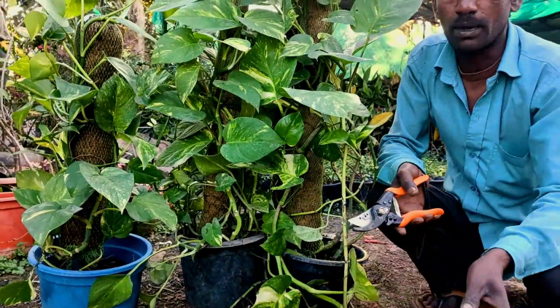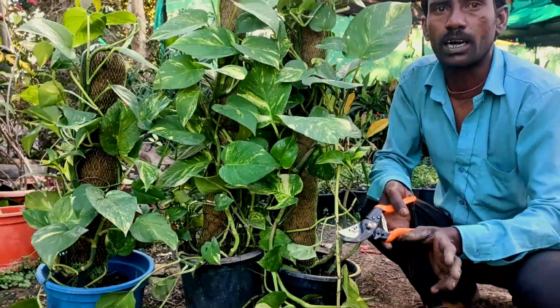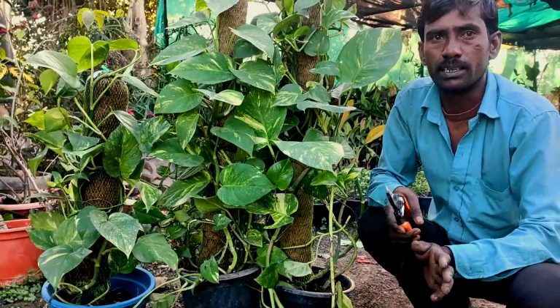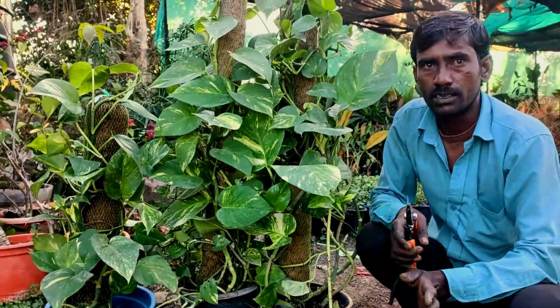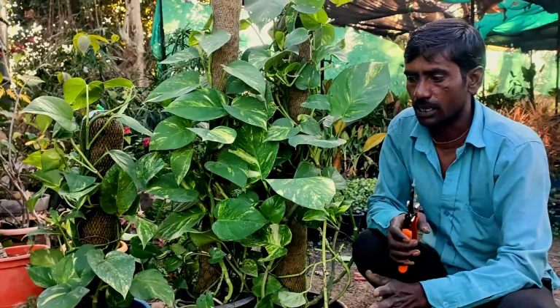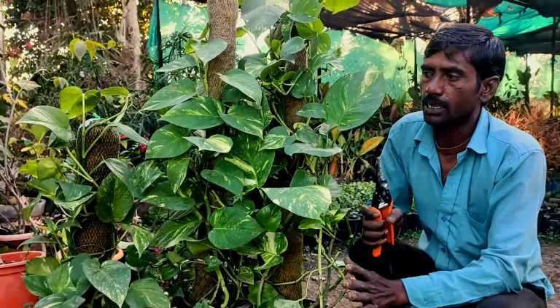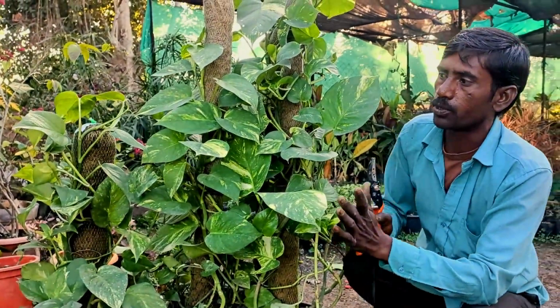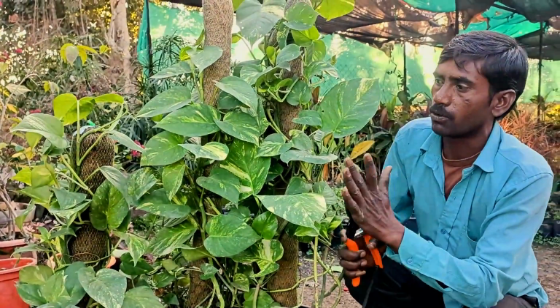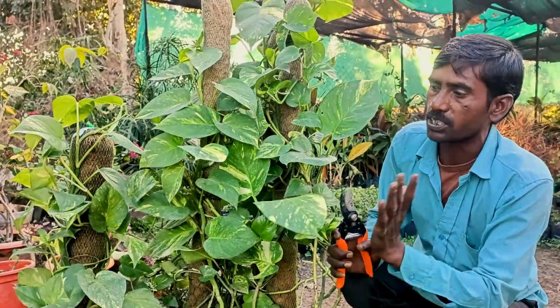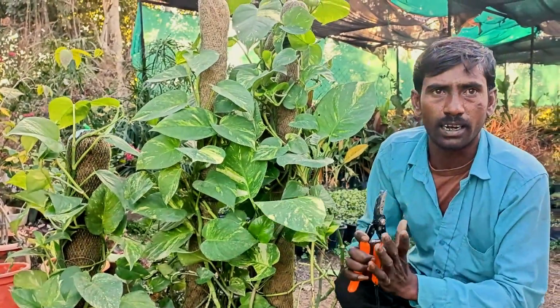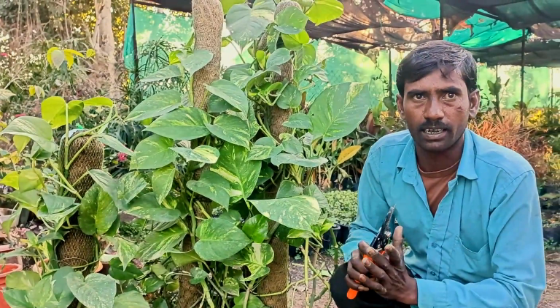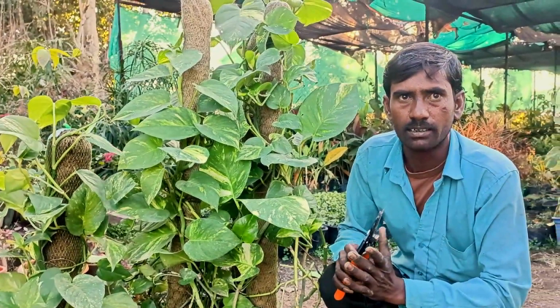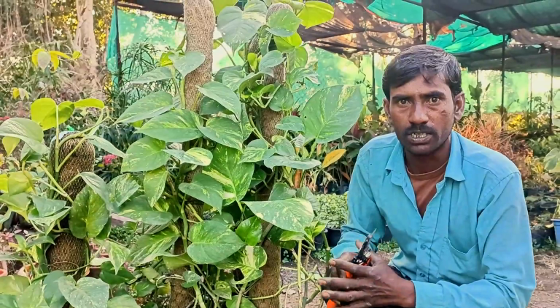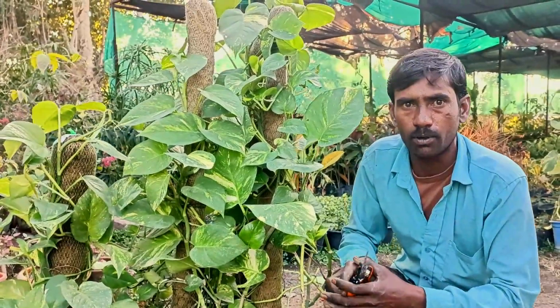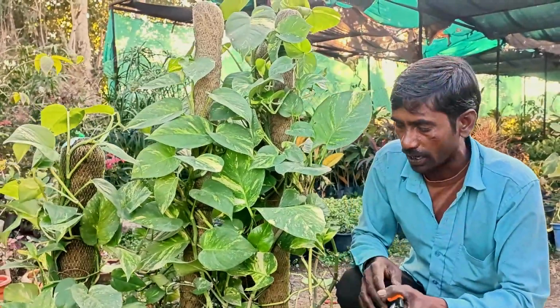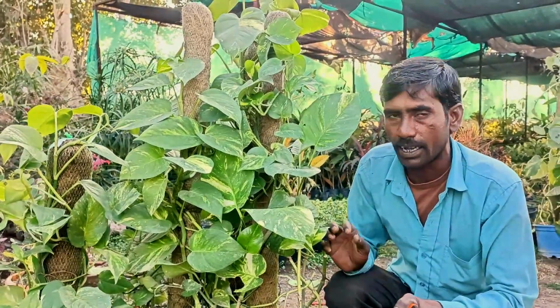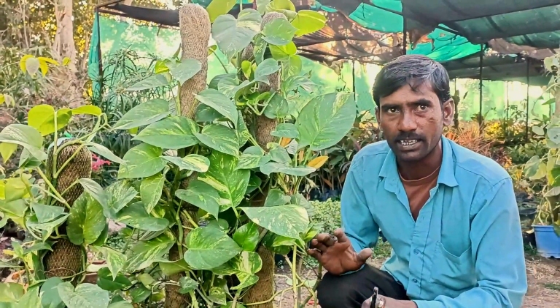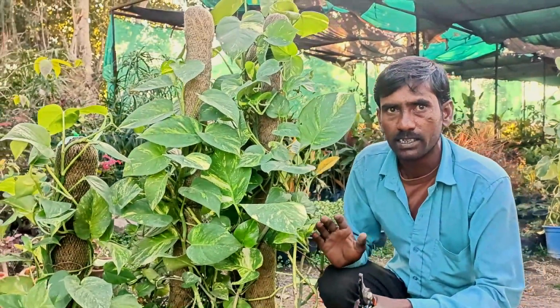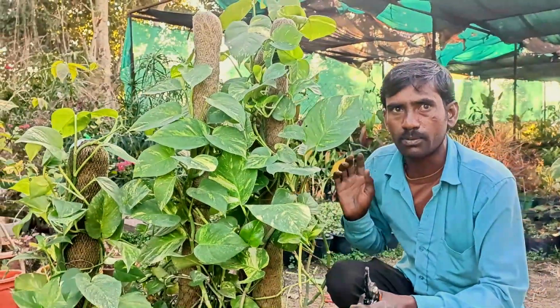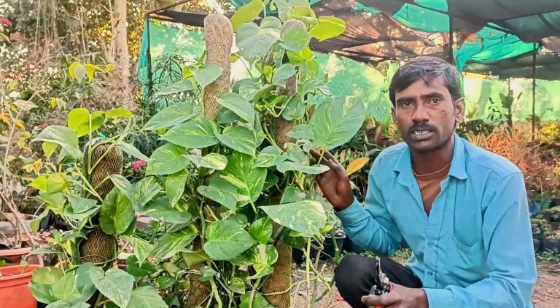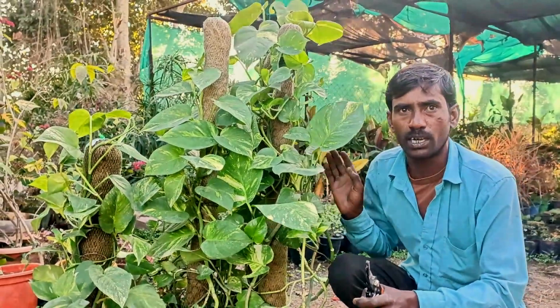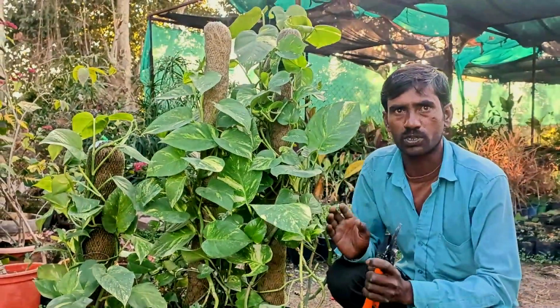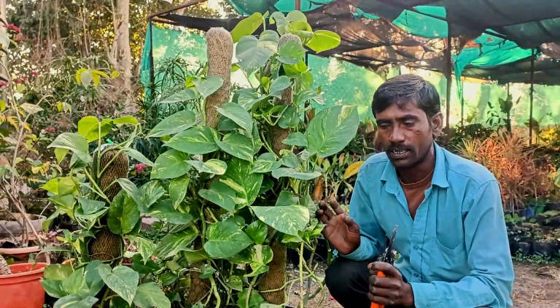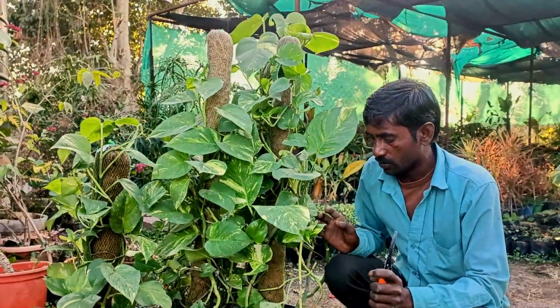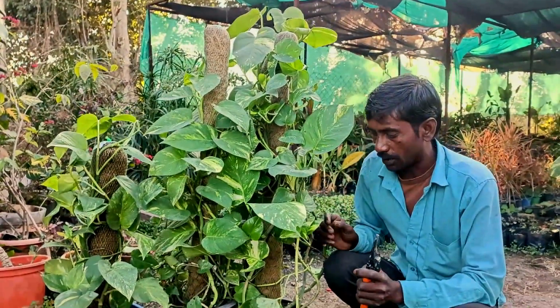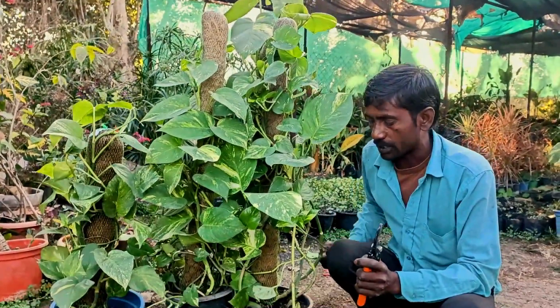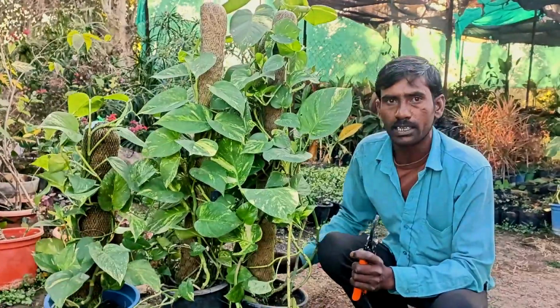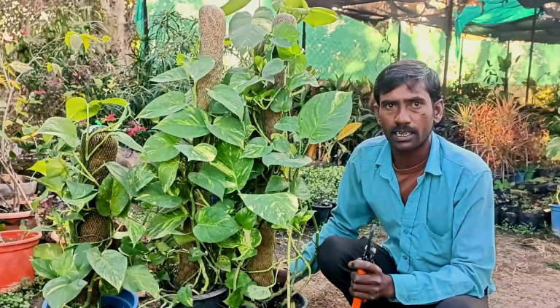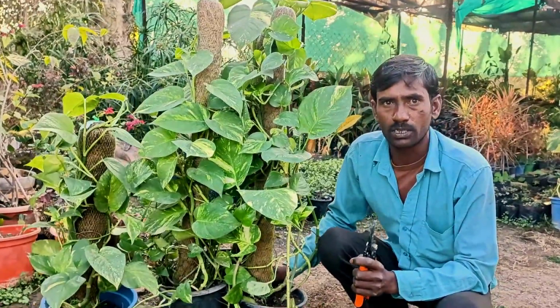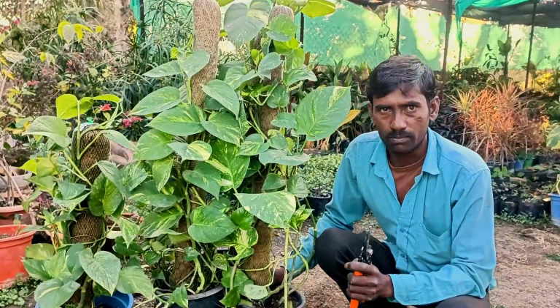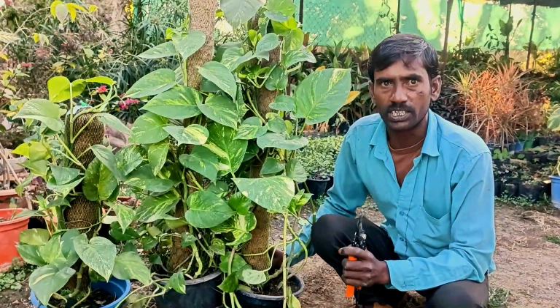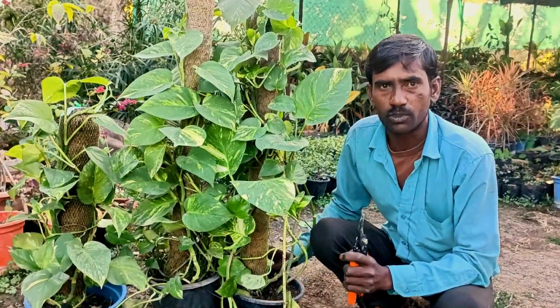If you cut it off, it won't be fresh. If you are wondering why it's like this, you'll see that there's no dirt at all.